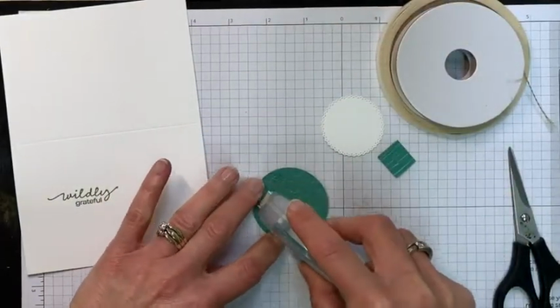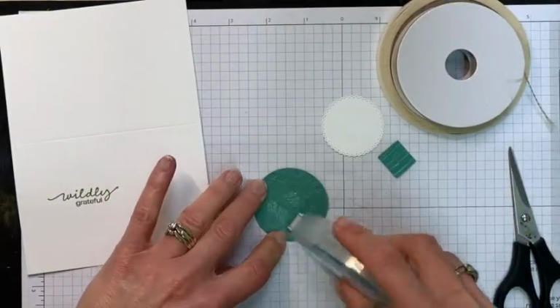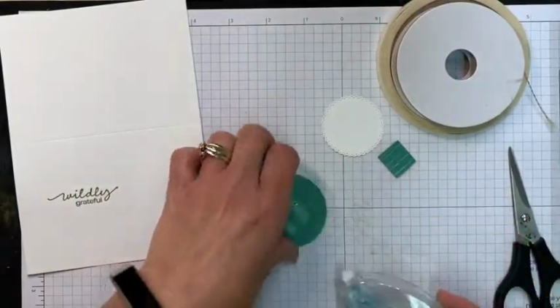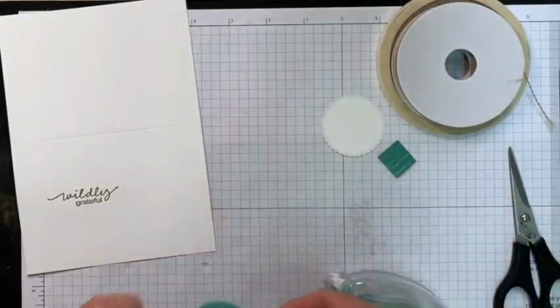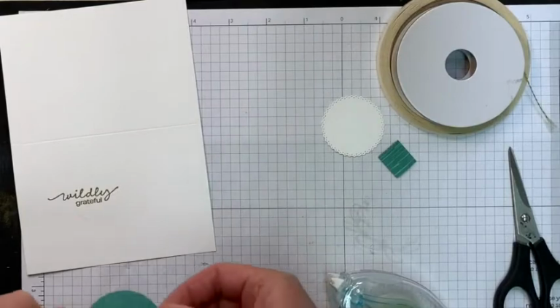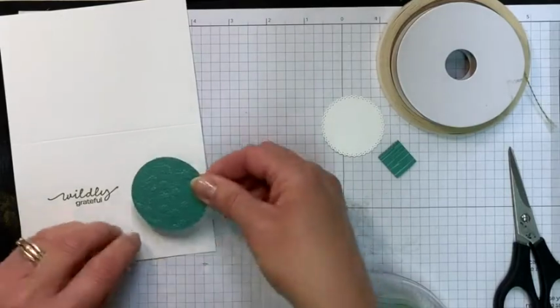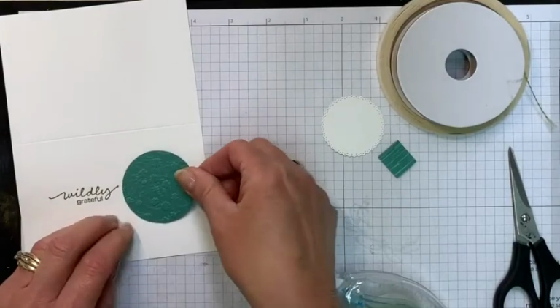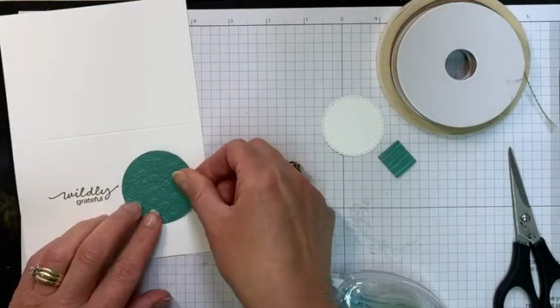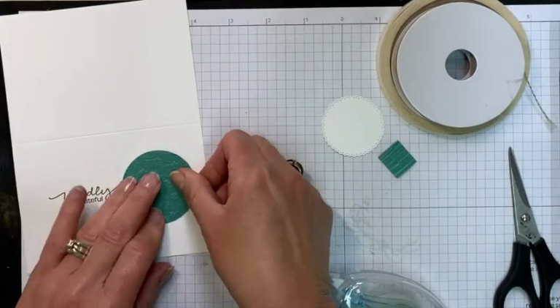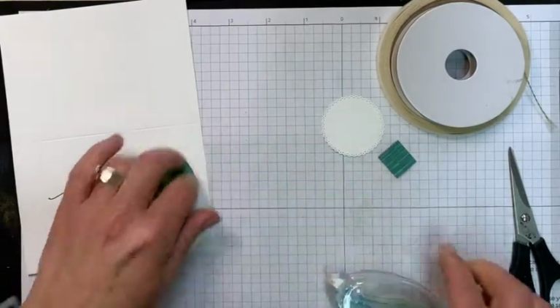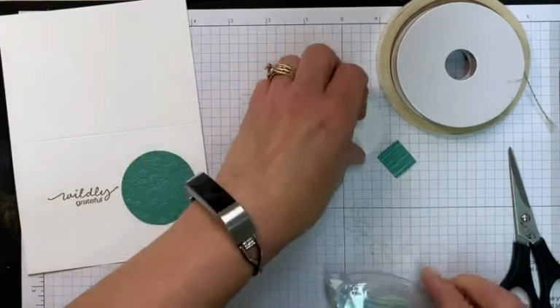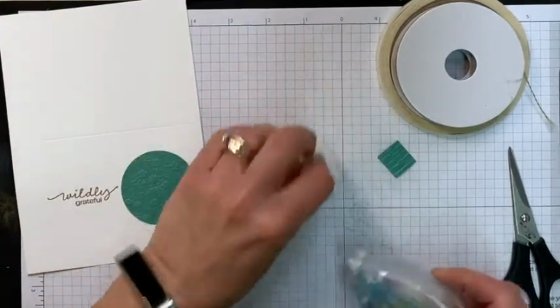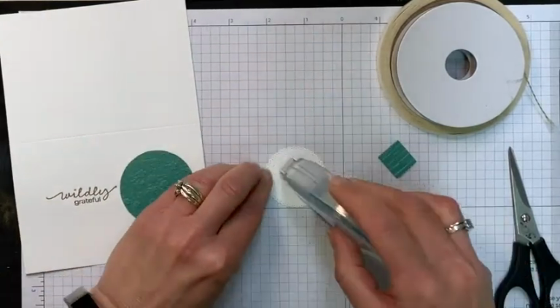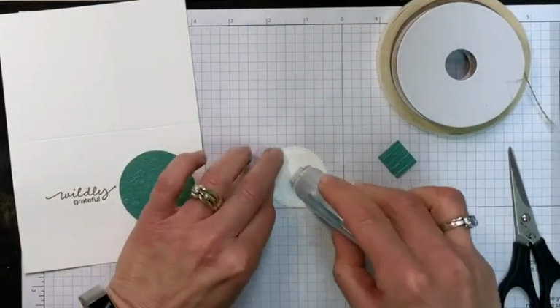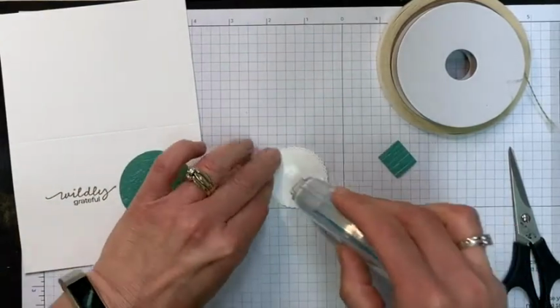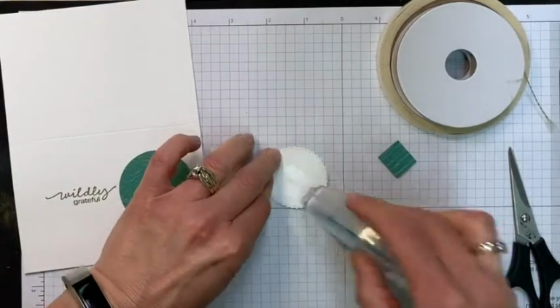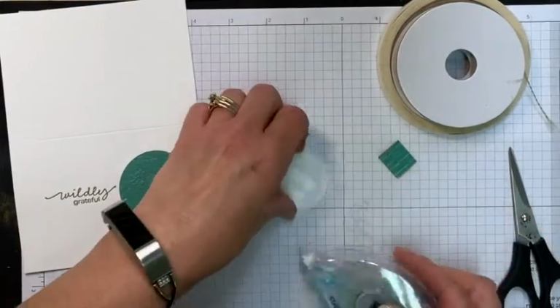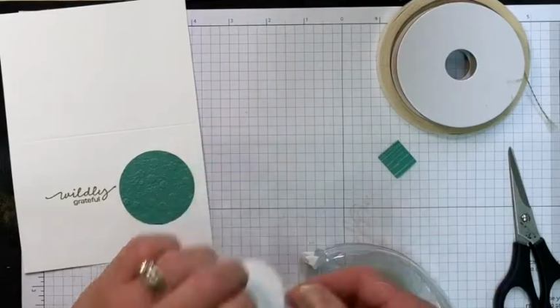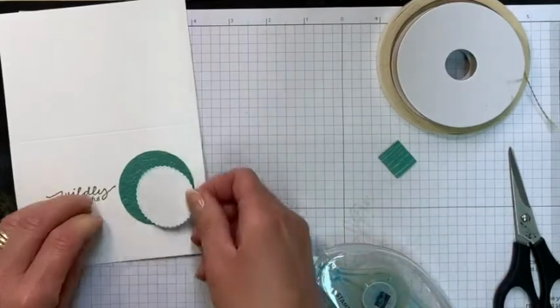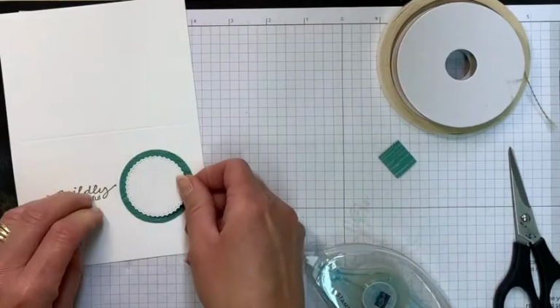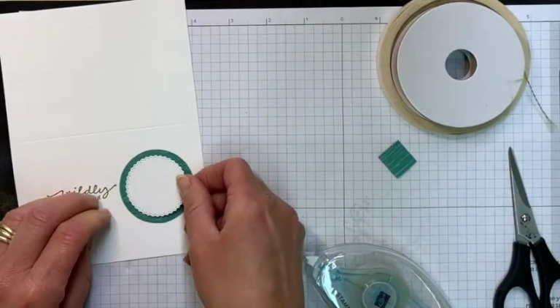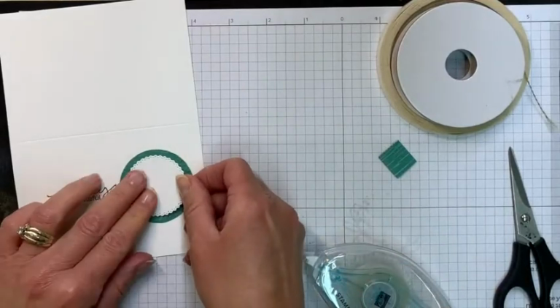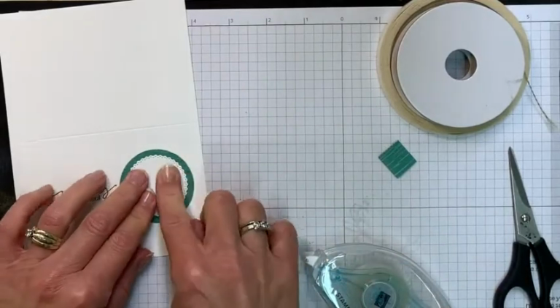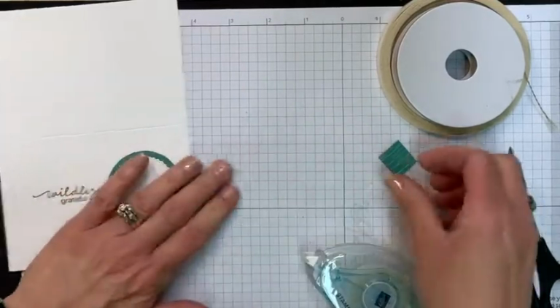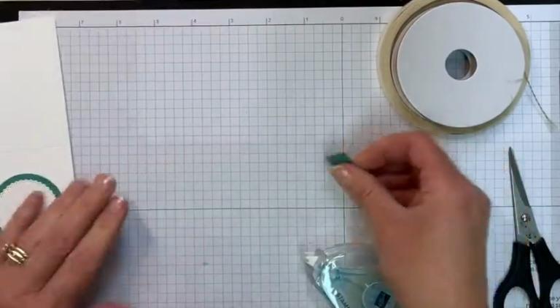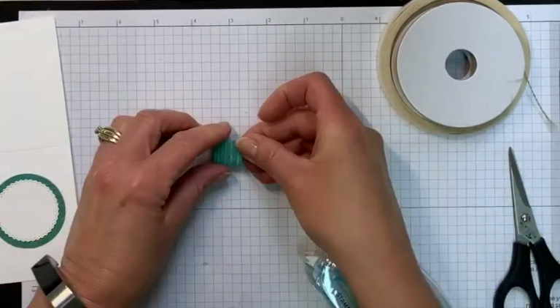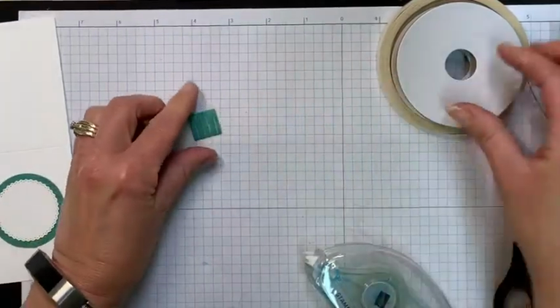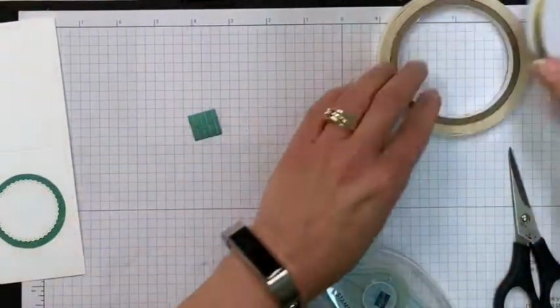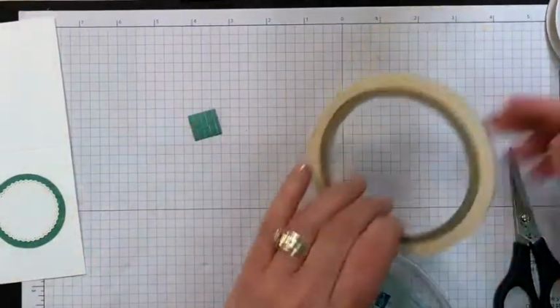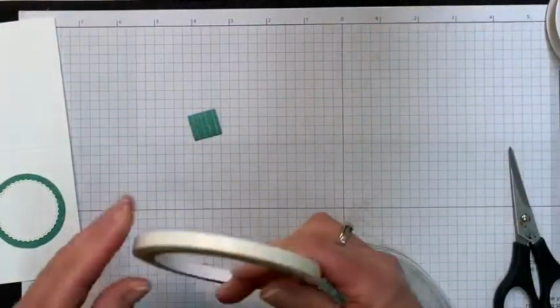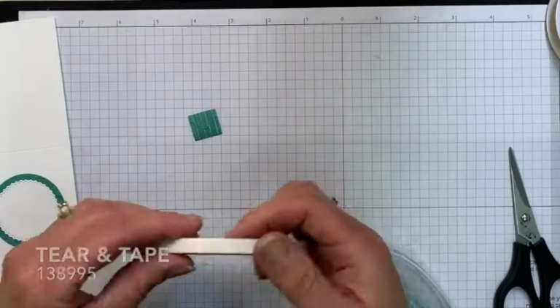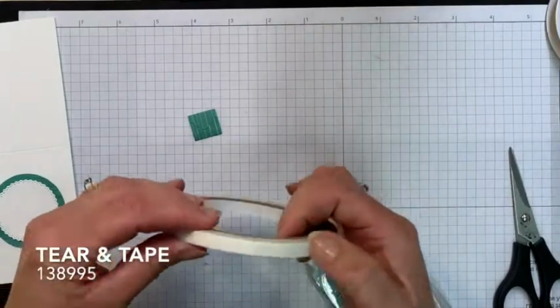Glue down your embossed Just Jade circle using your Stampin' Seal, then place your Whisper White circle right on top of that, centered. Then we're going to make our purse.